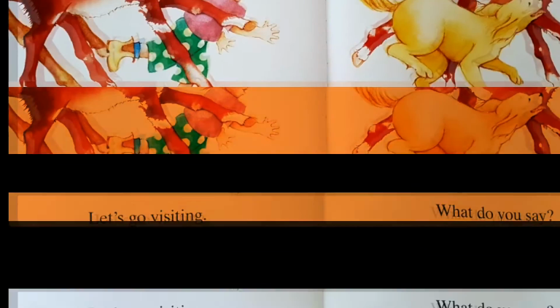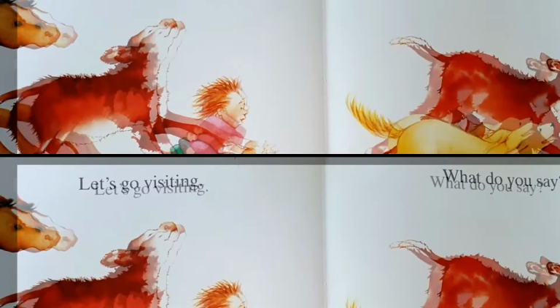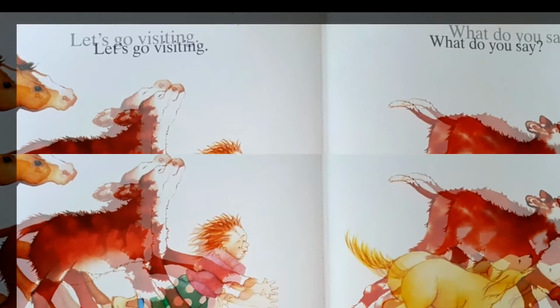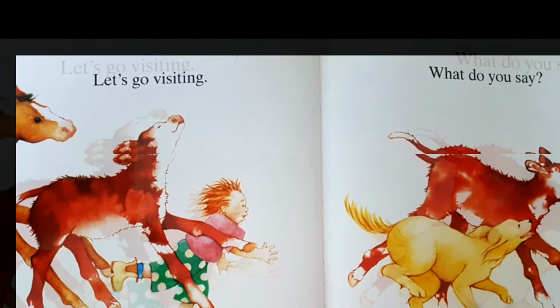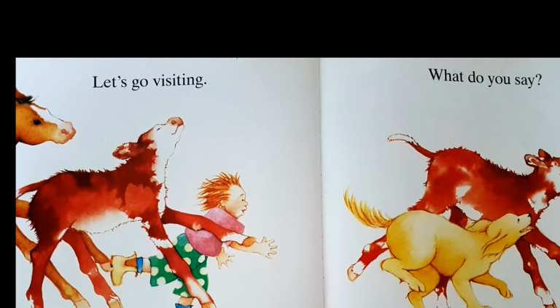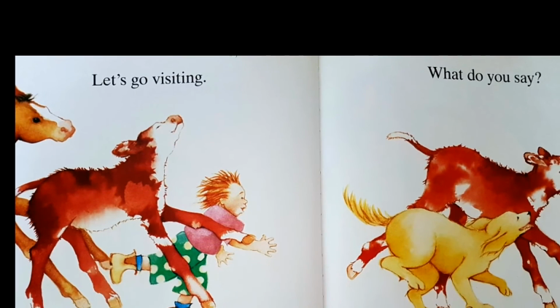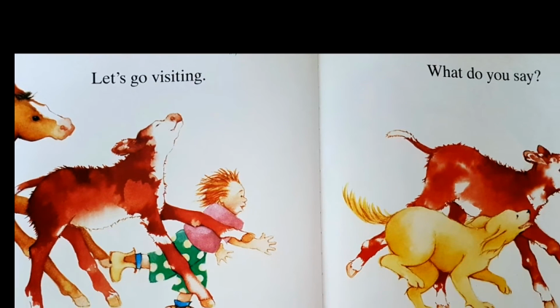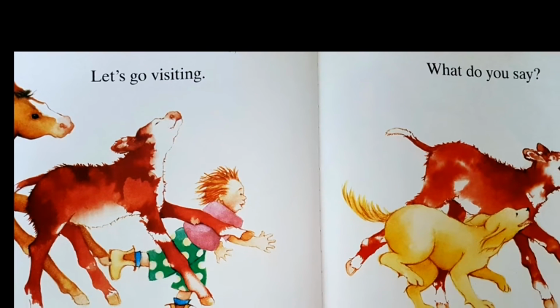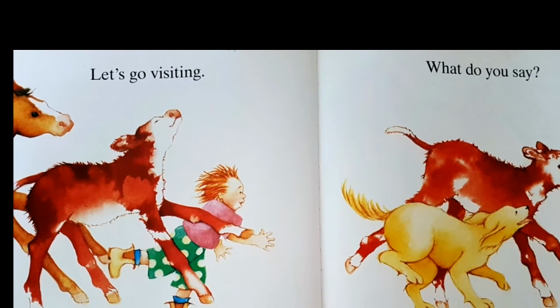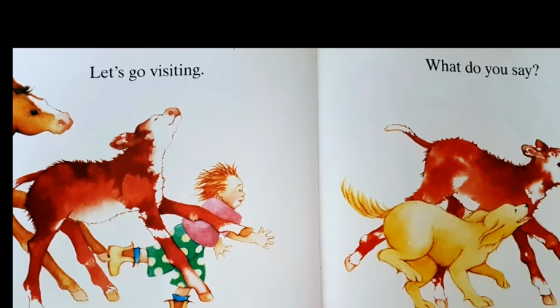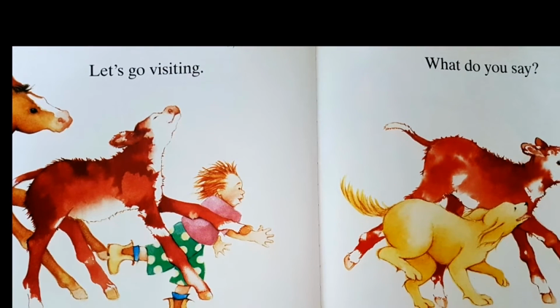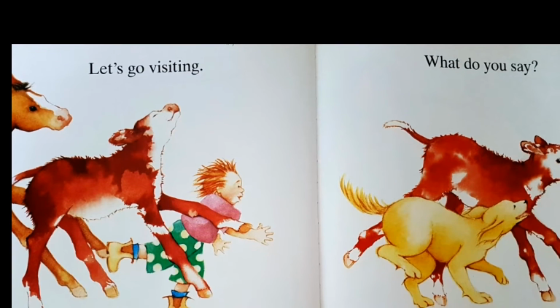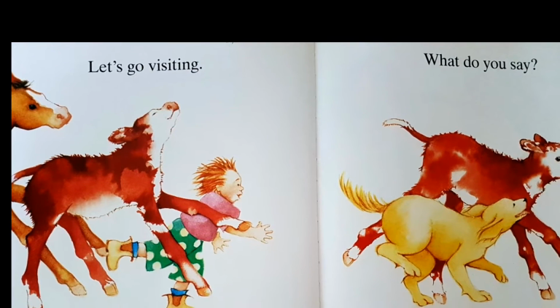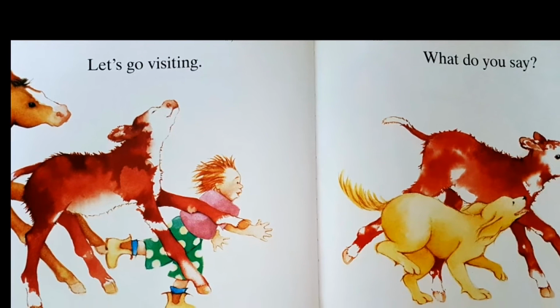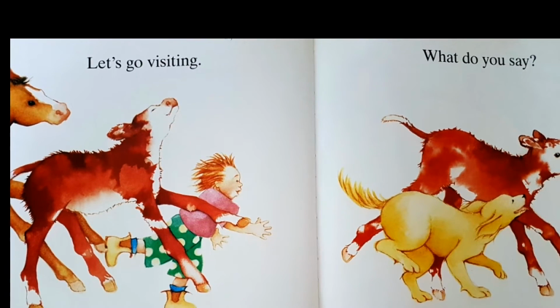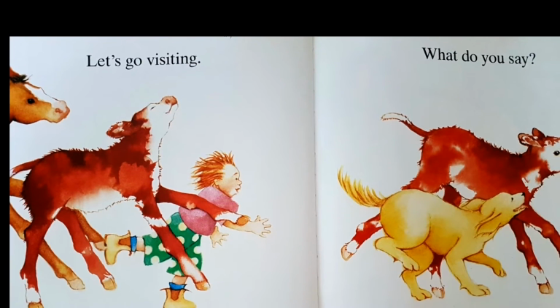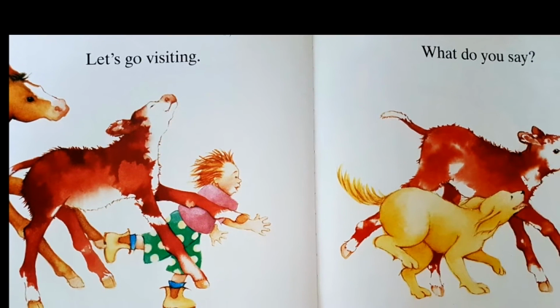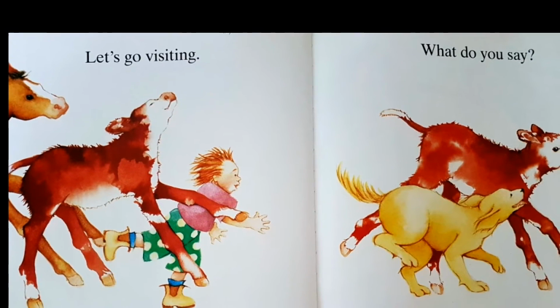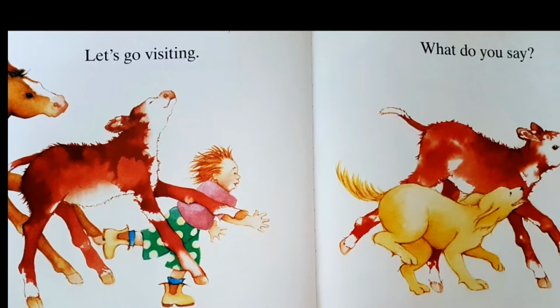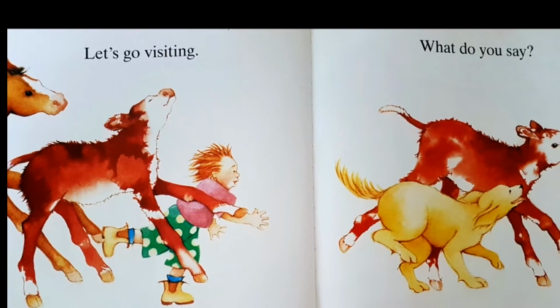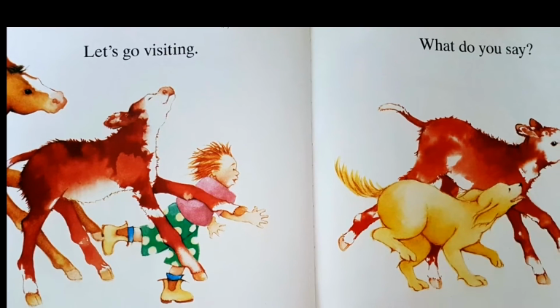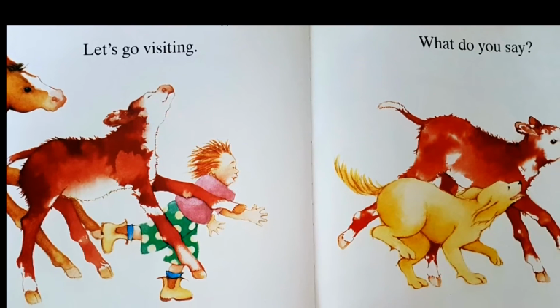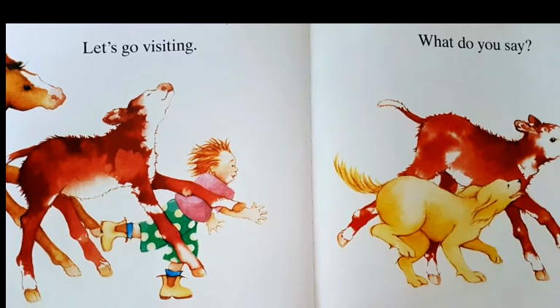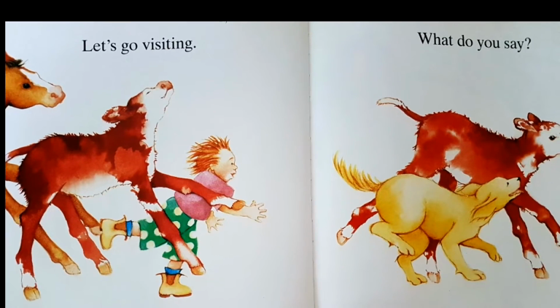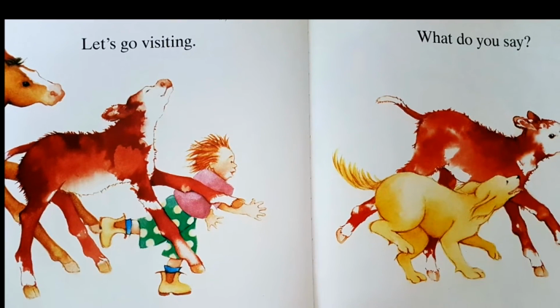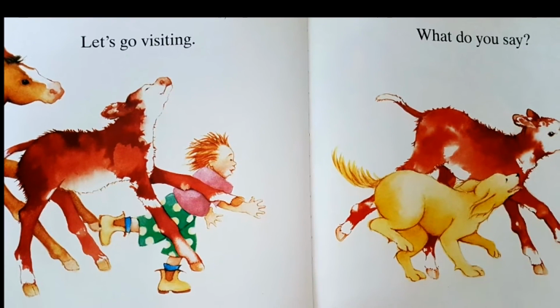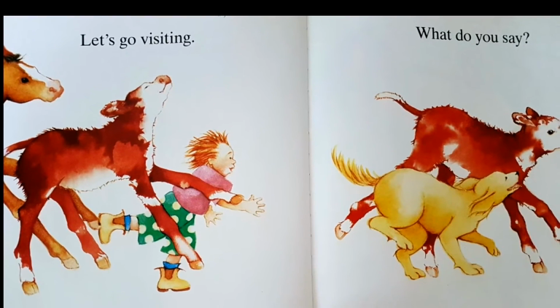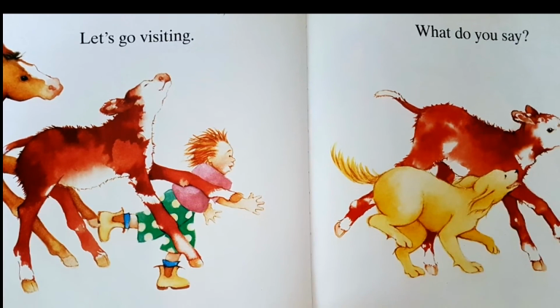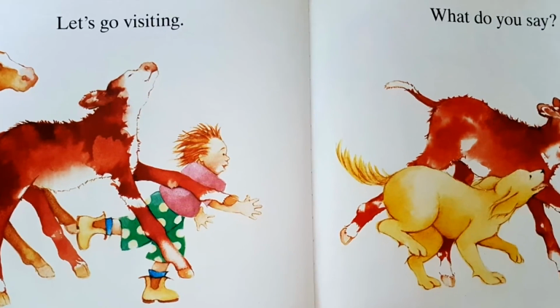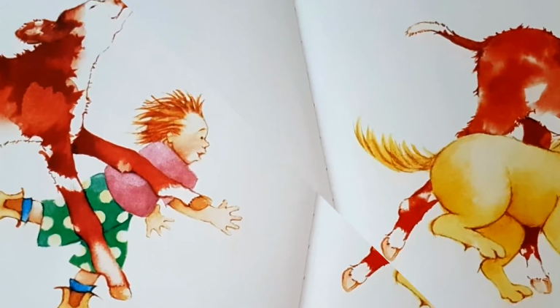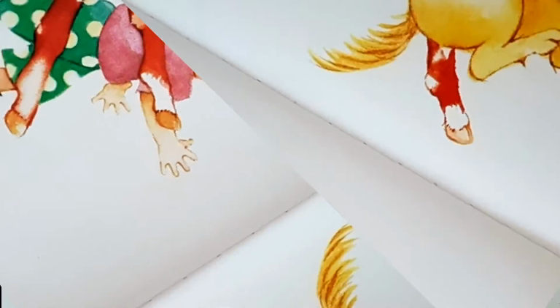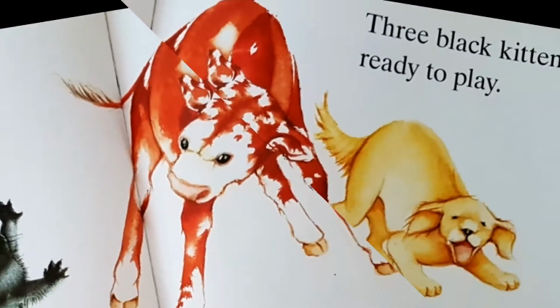Let's go visiting, what do you say? Two red calves are ready to play.